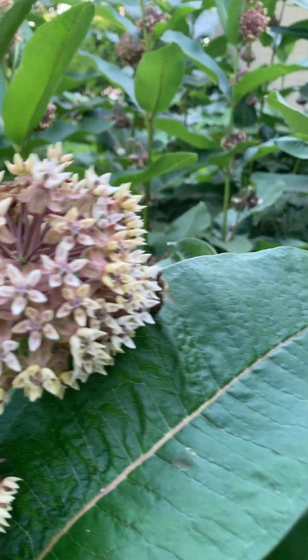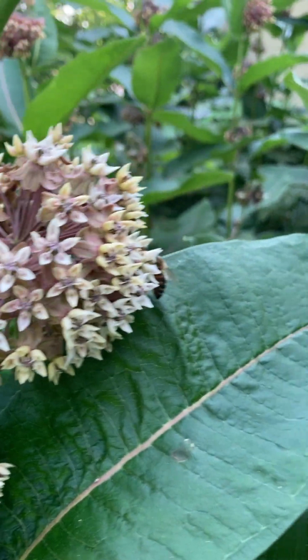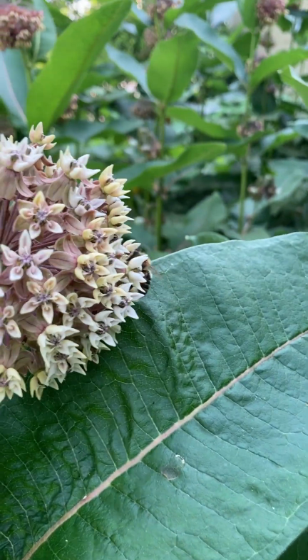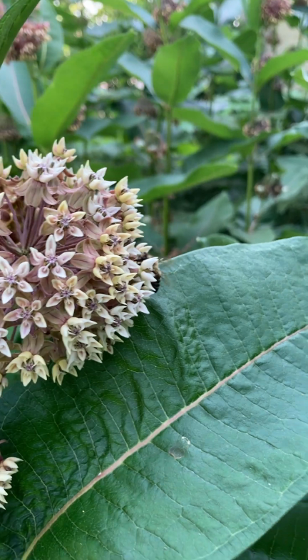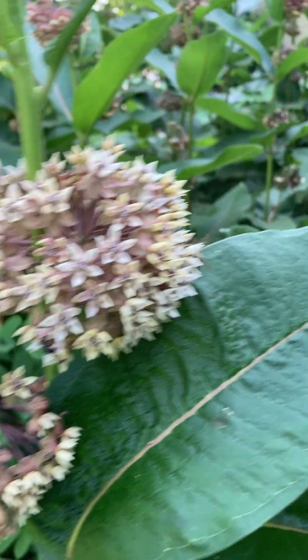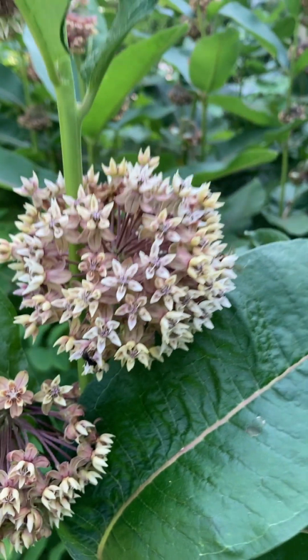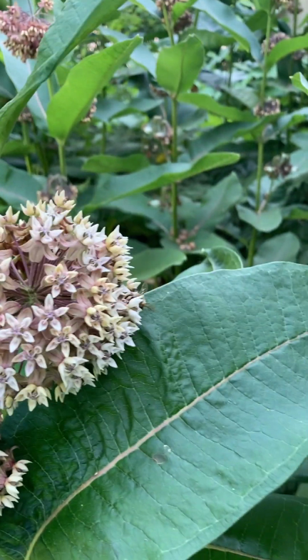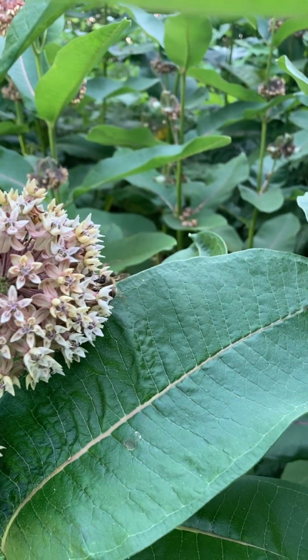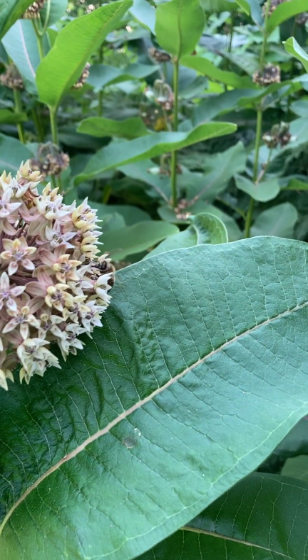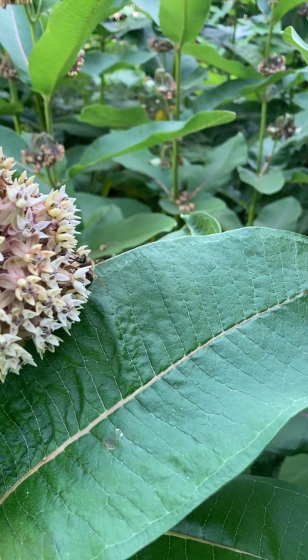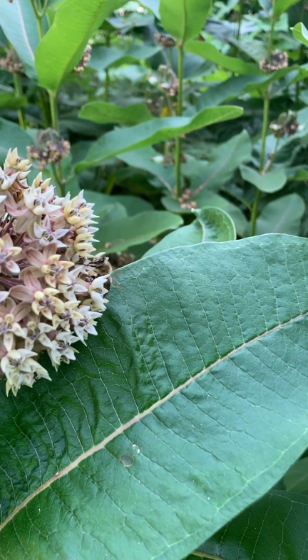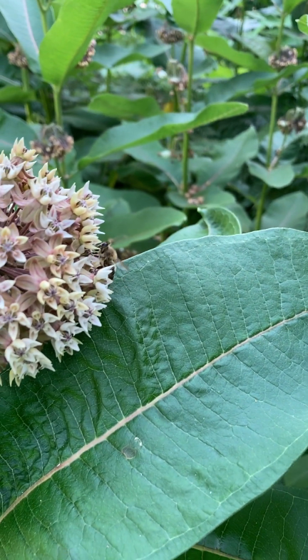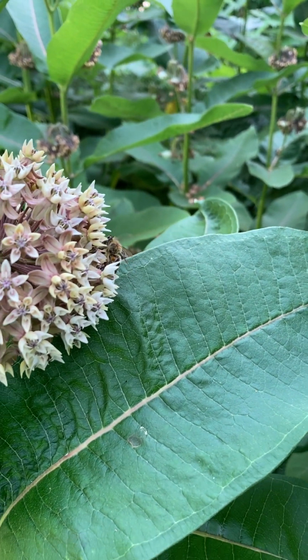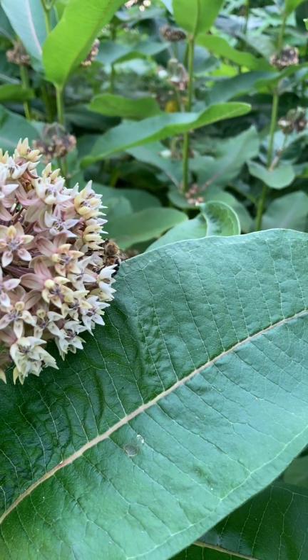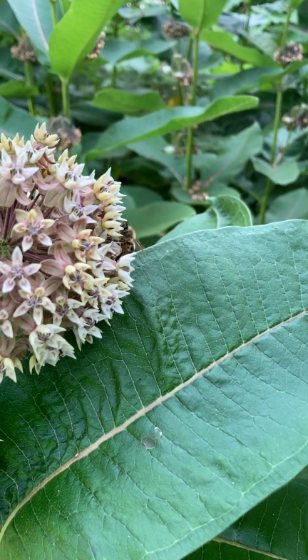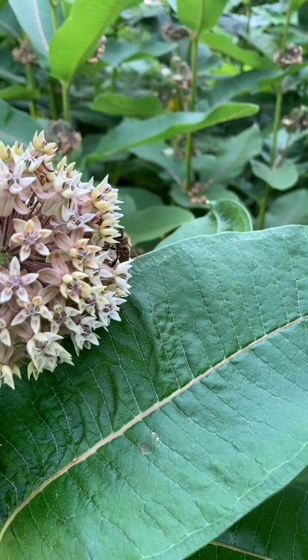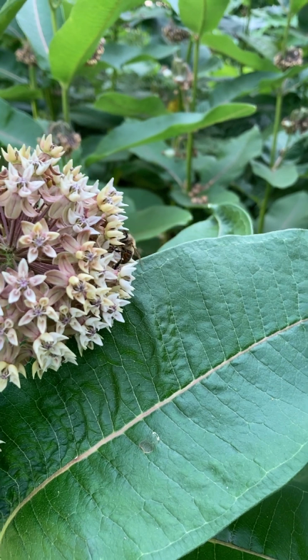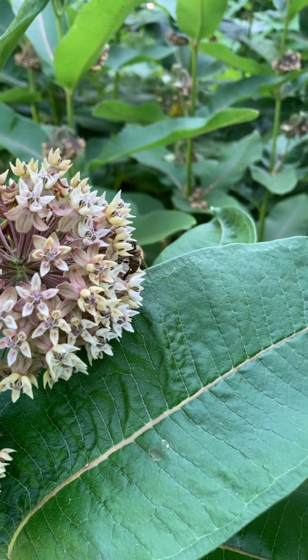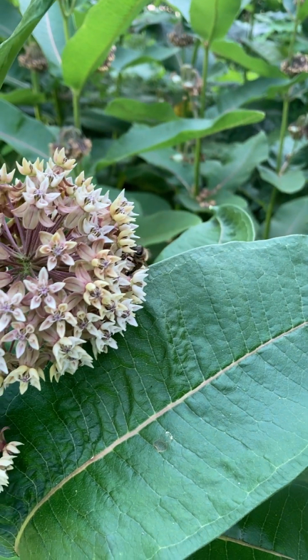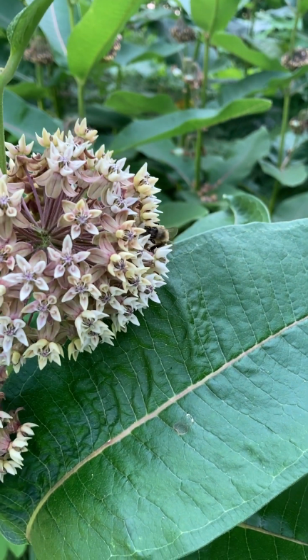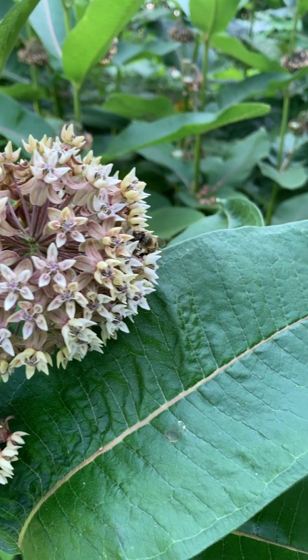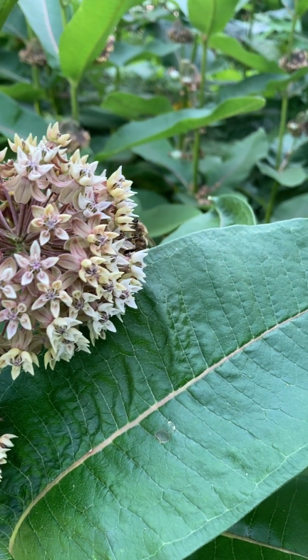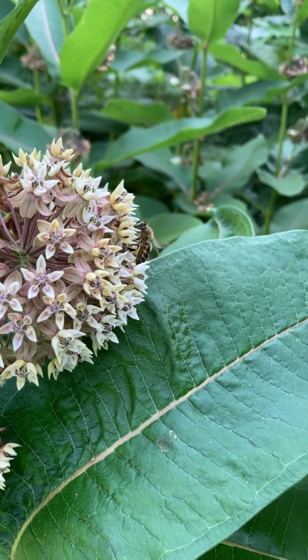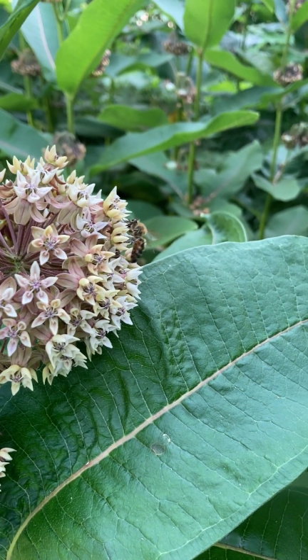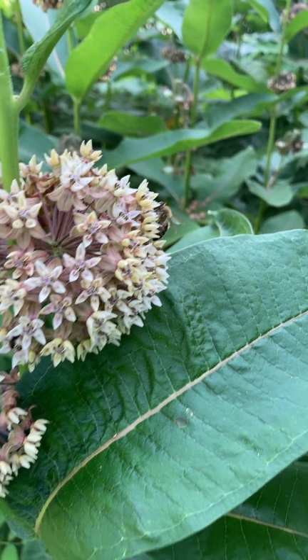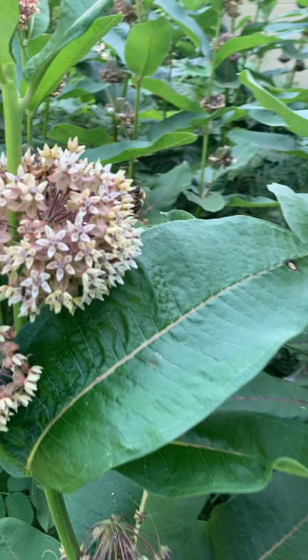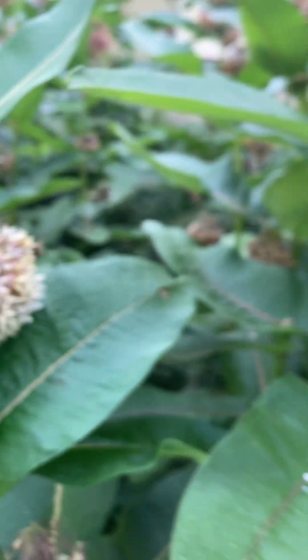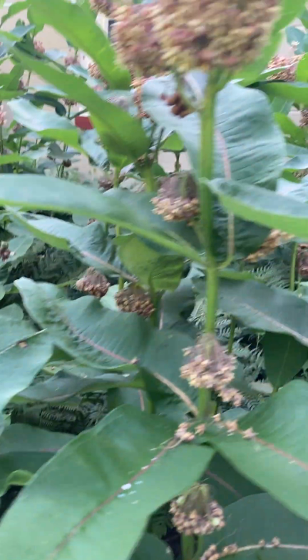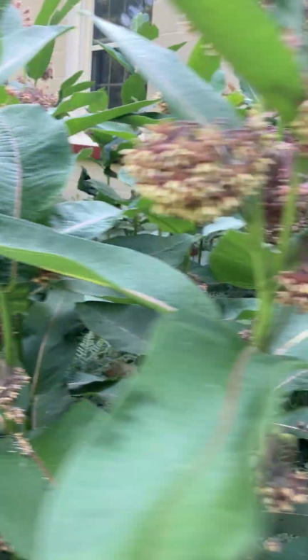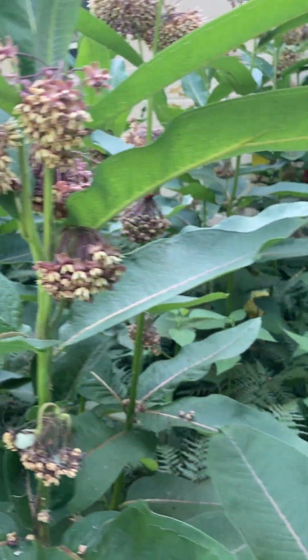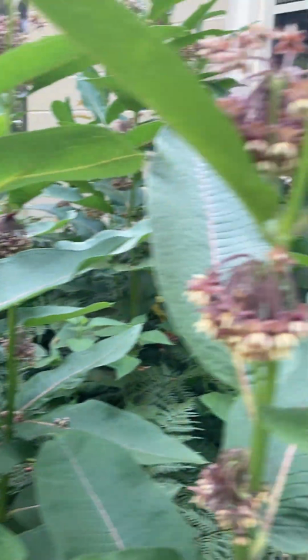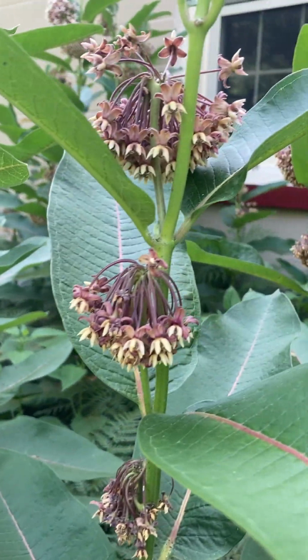Many times the insects that do feed on milkweed are brightly colored — like orange as in the monarch, or red as in that beetle we just saw — and that tells predators: stay away, I don't taste good.